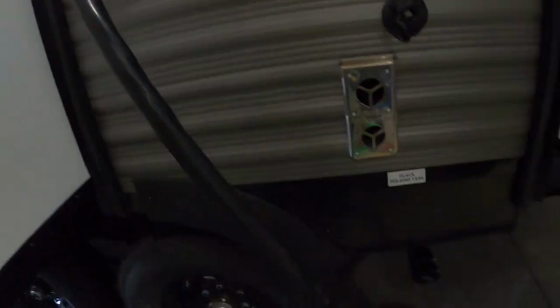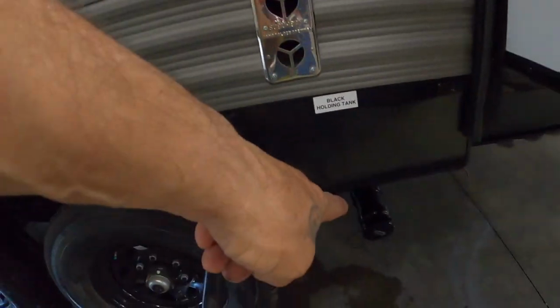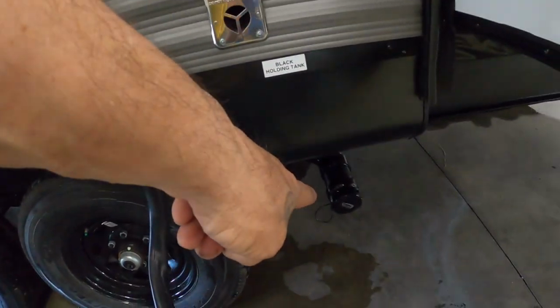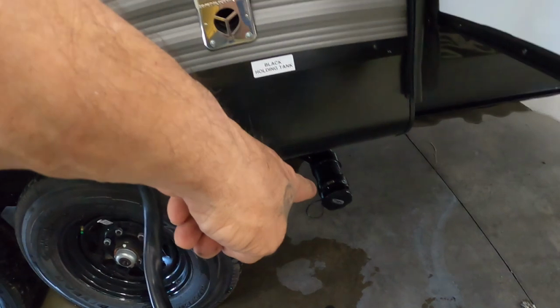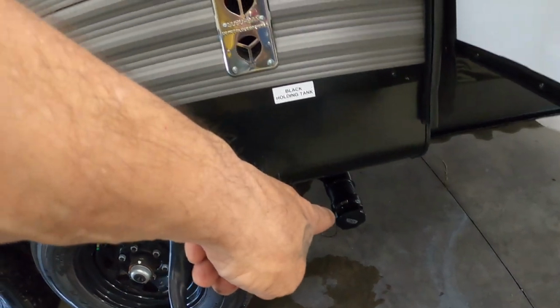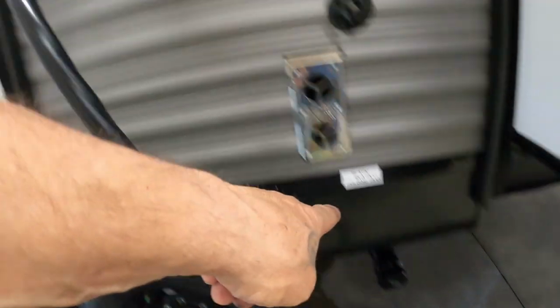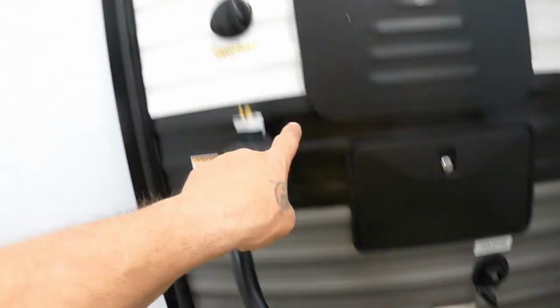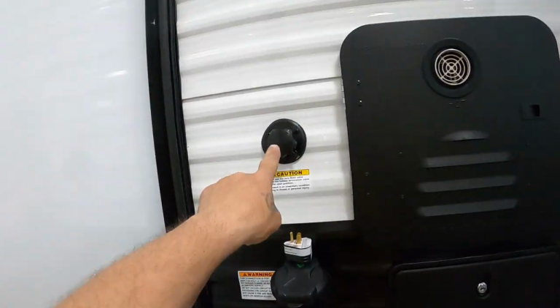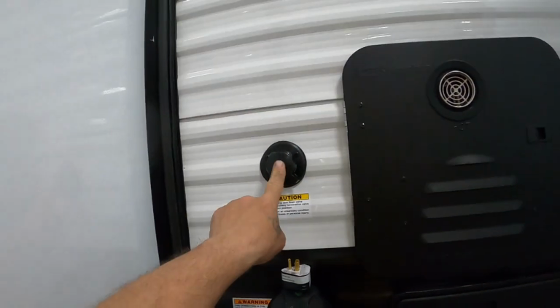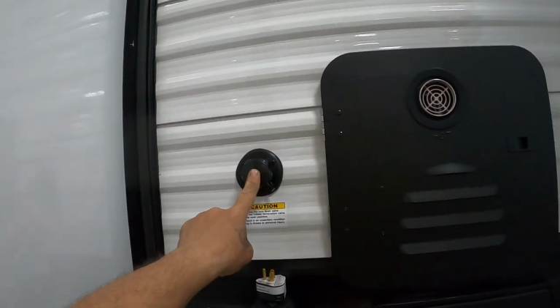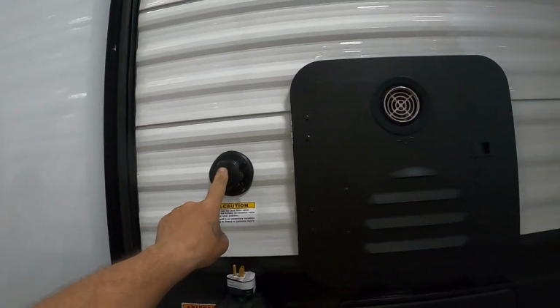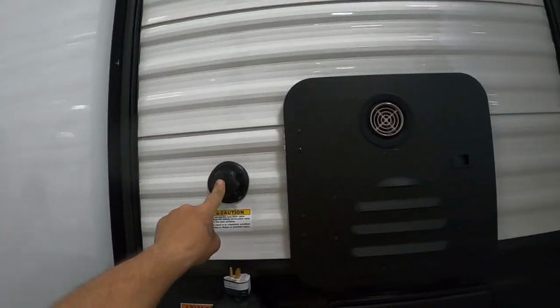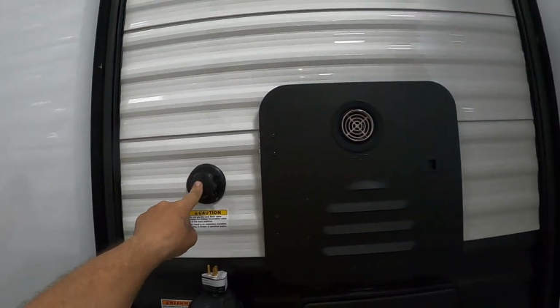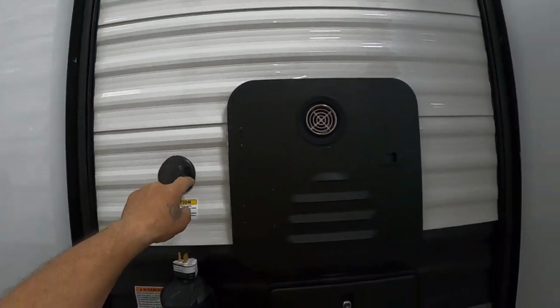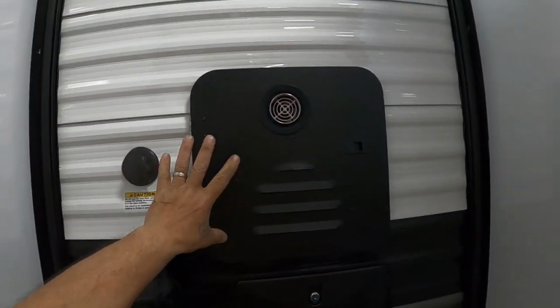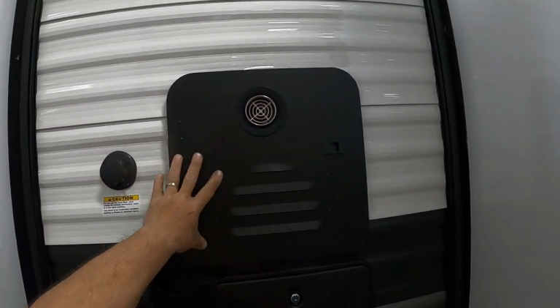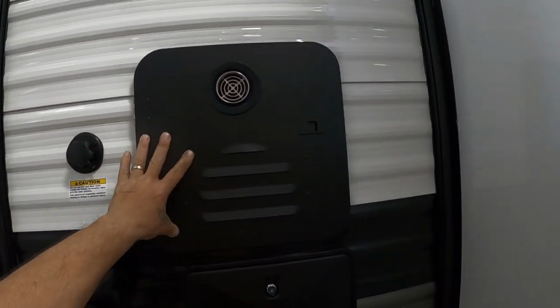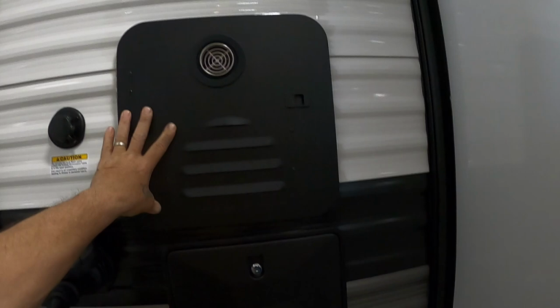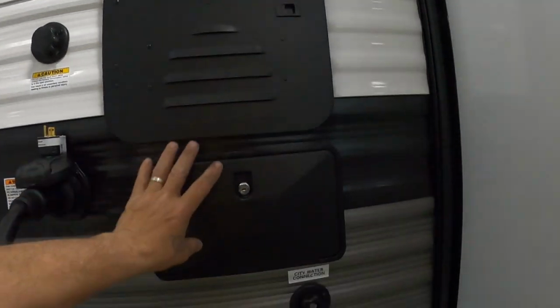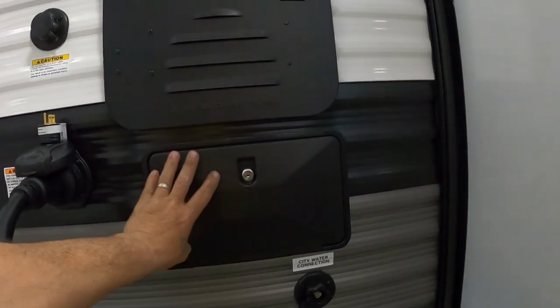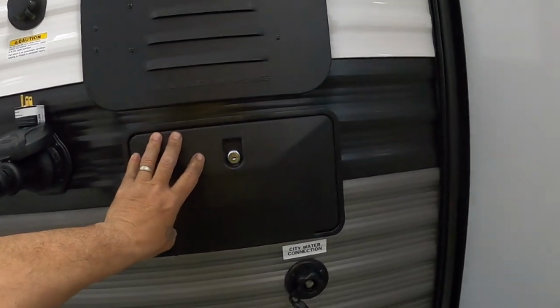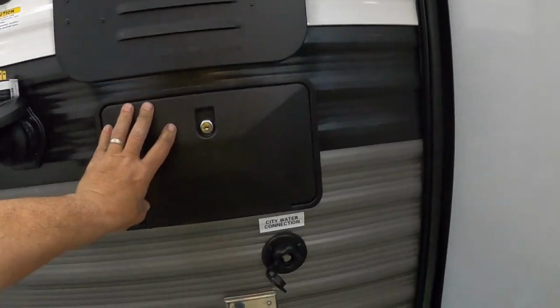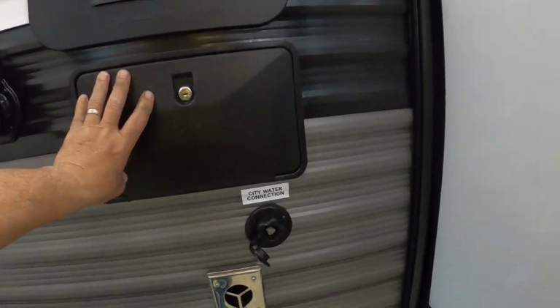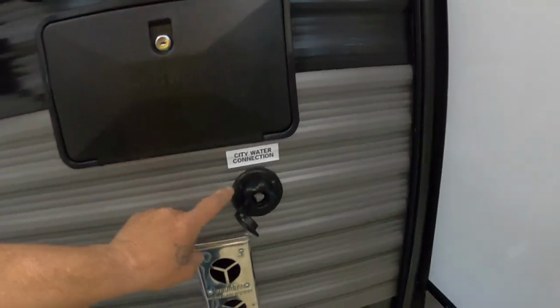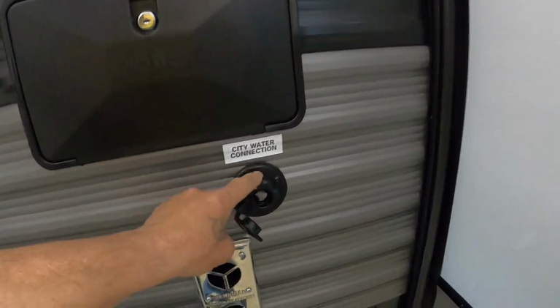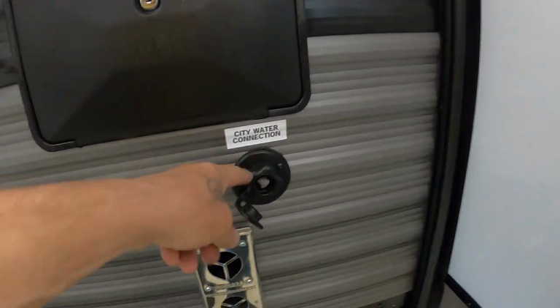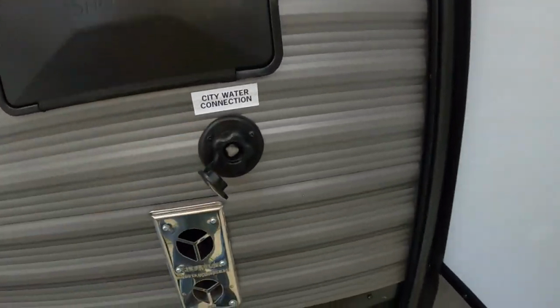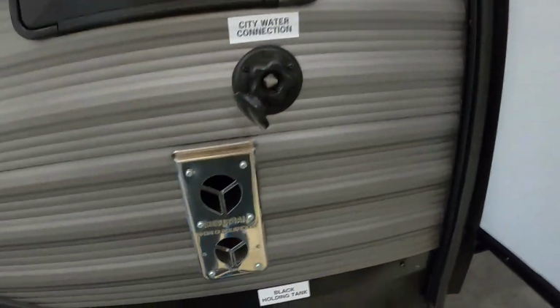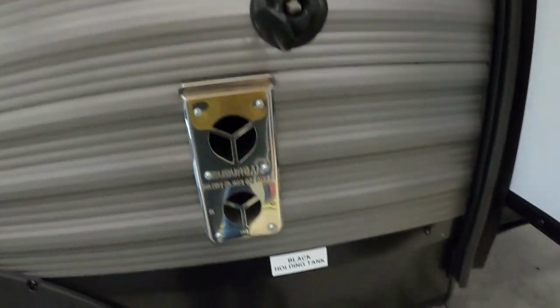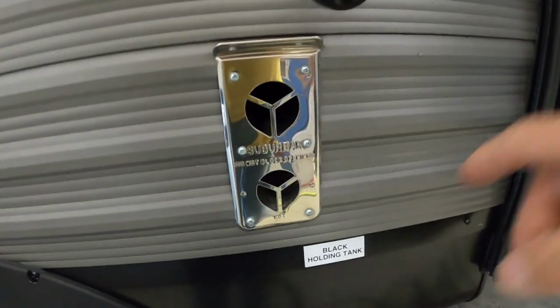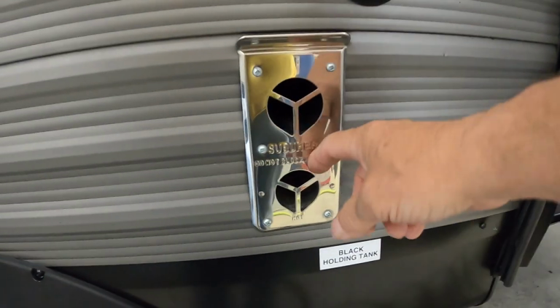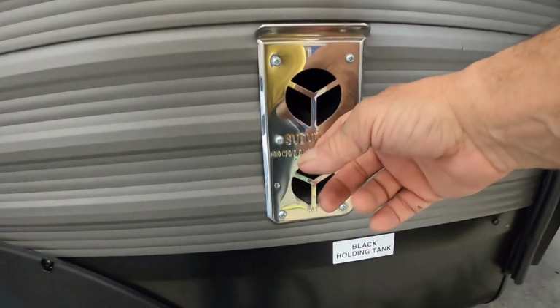Down here is where we dump our black tank, and up here is our black tank flush — we'll talk about that again when we're leaving. Hot water heater, hot and cold shower out here, city water connection, and that opening there is a clue for your furnace.